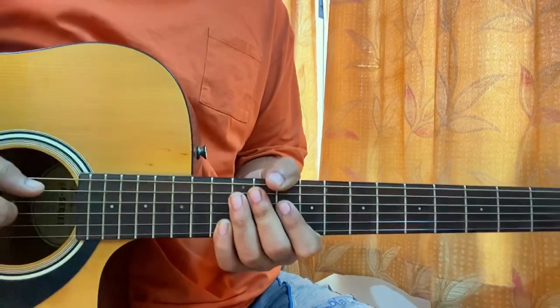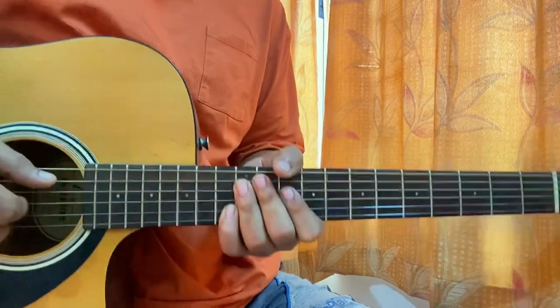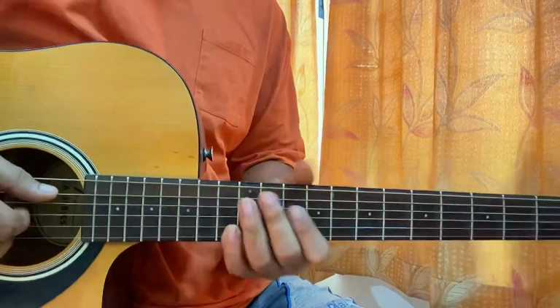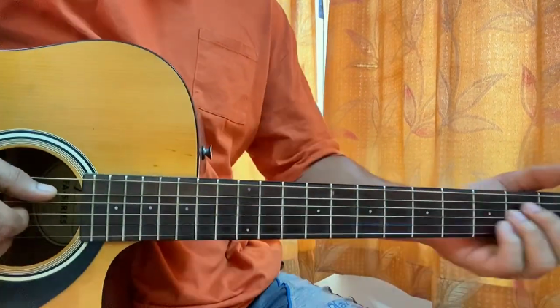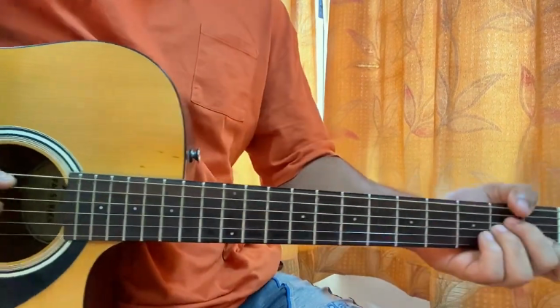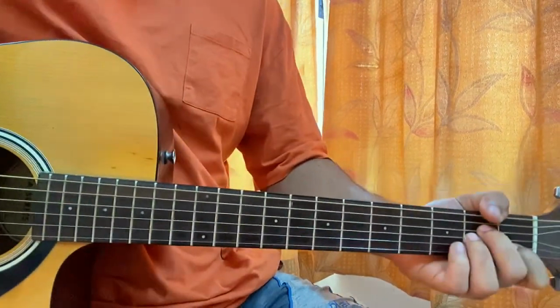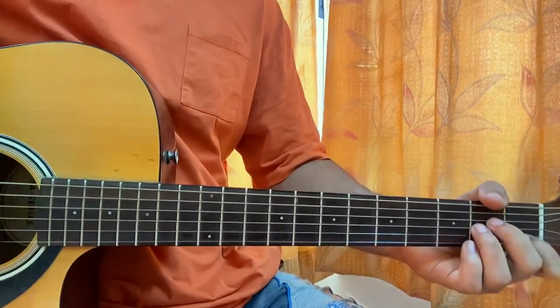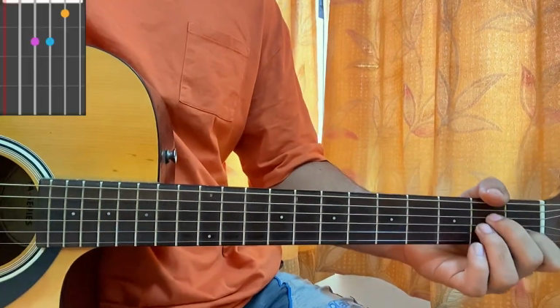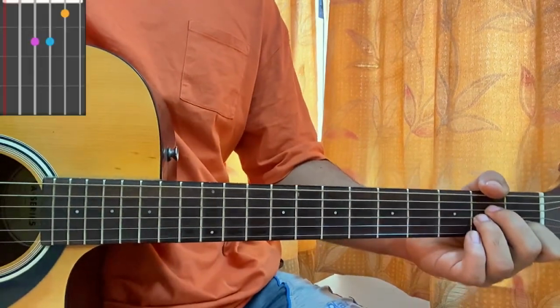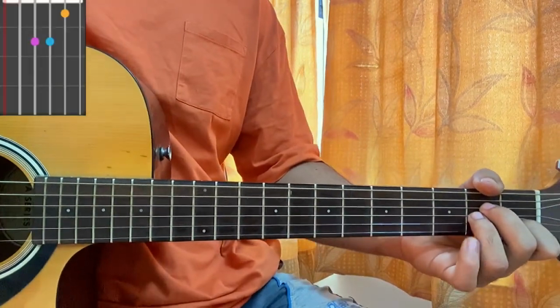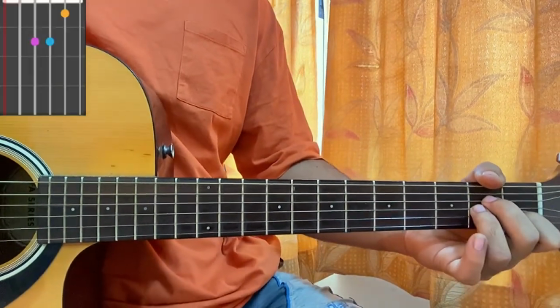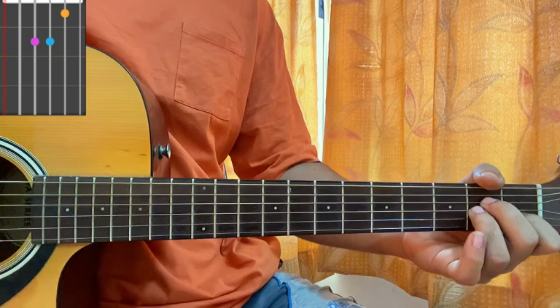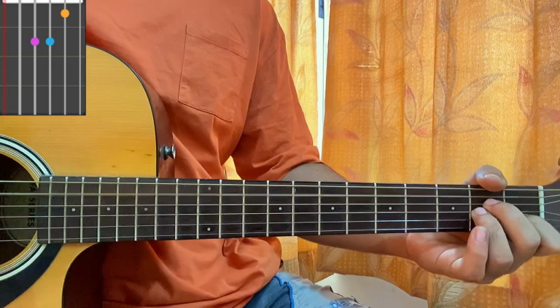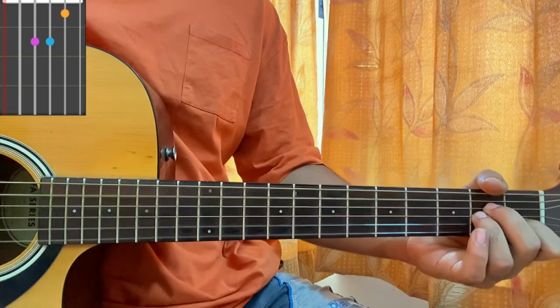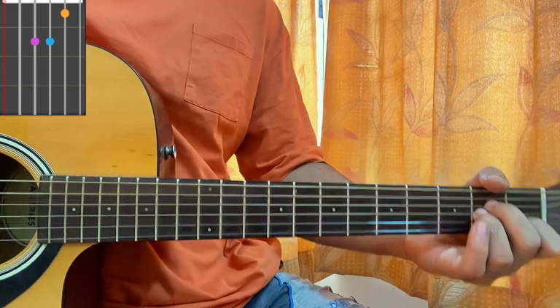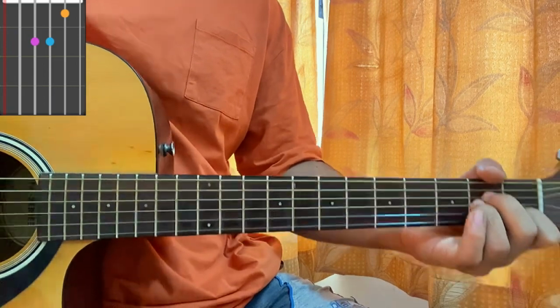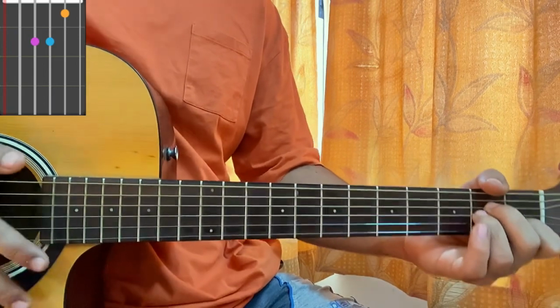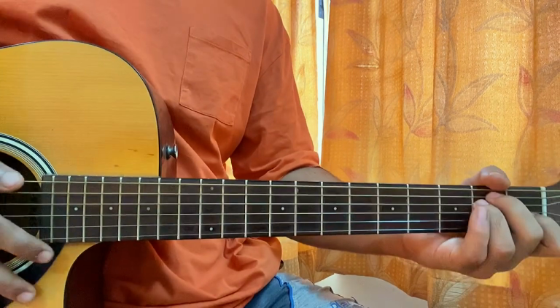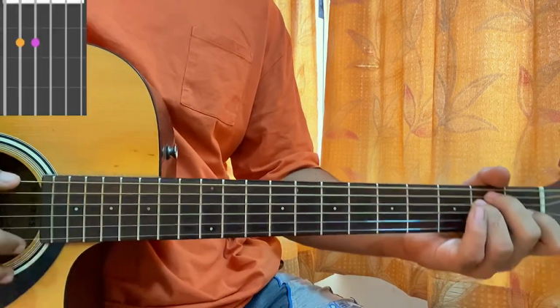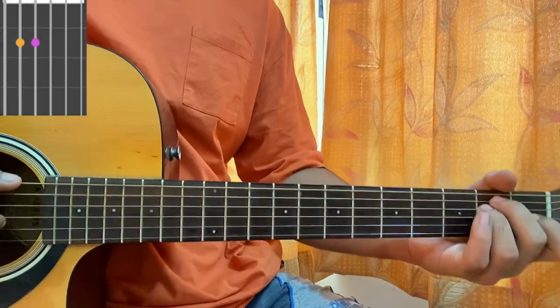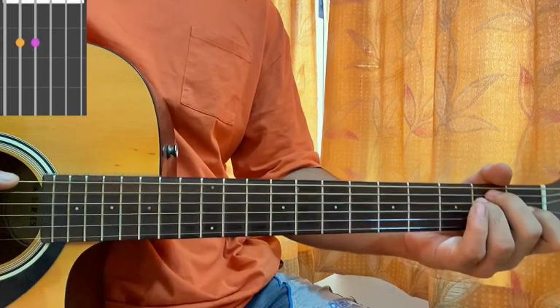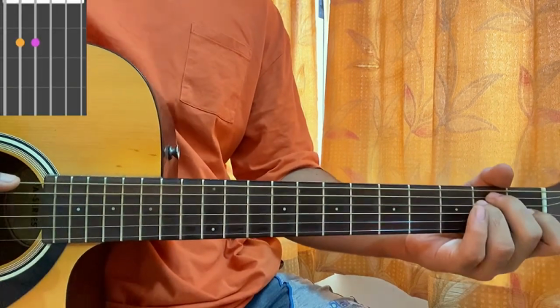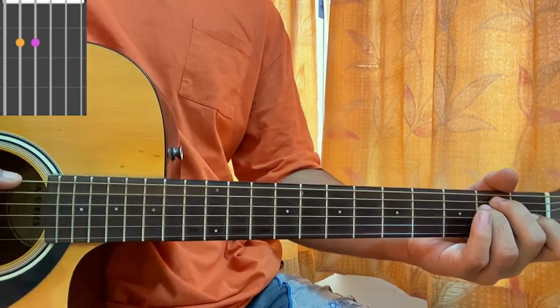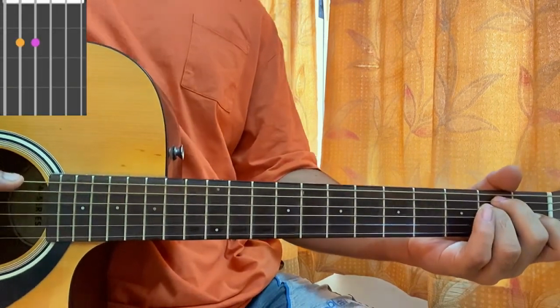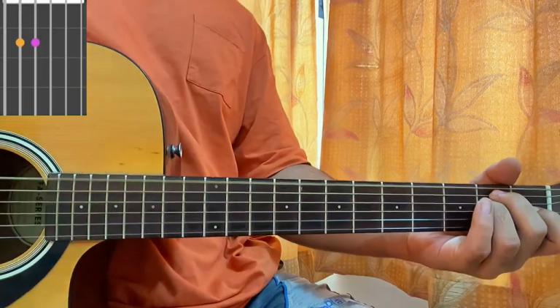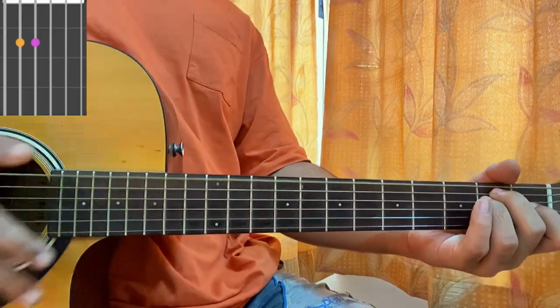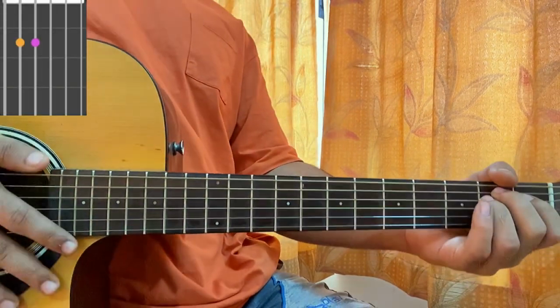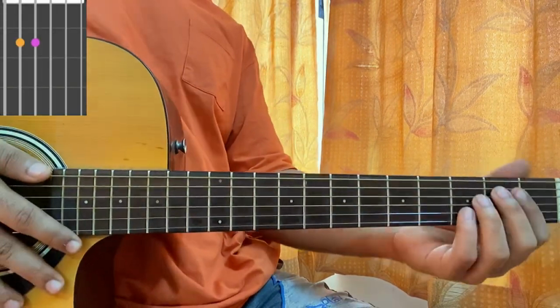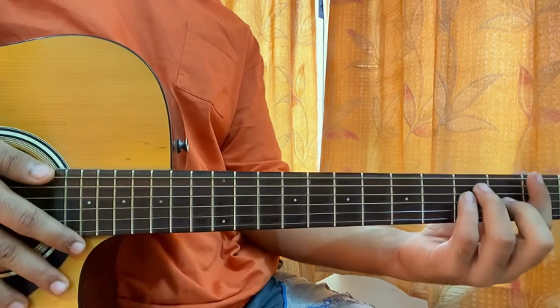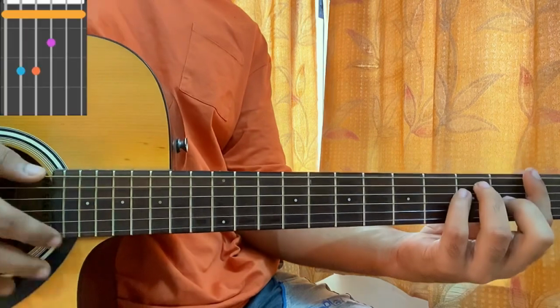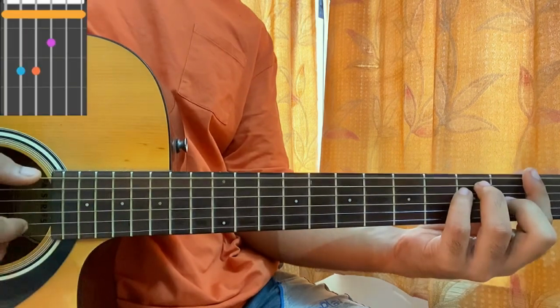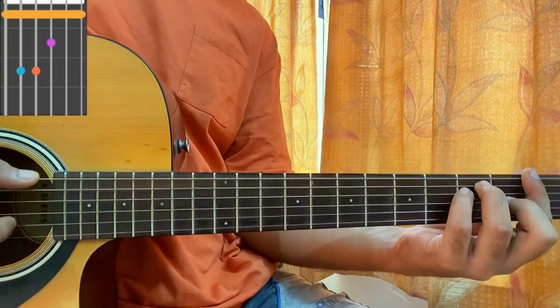First, I want to show you guys the open shapes. It's A minor: mute, open, second, second, first, open. Then we have E minor: open, second, second, open, open, open. Then we have F: 1, 3, 3, 2, 1, 1.